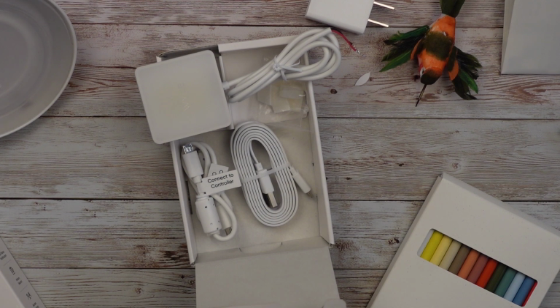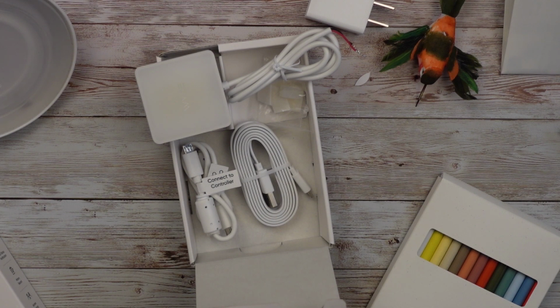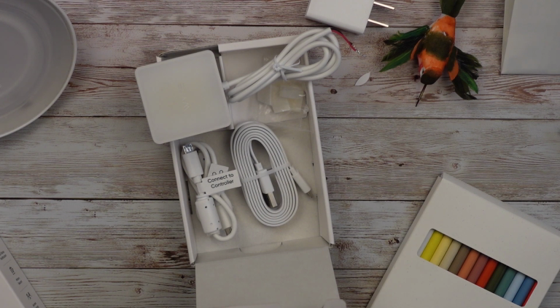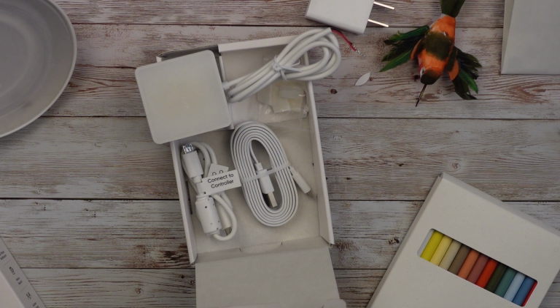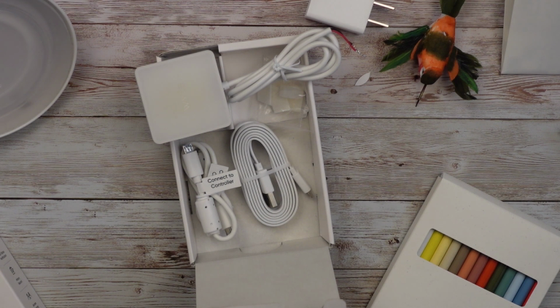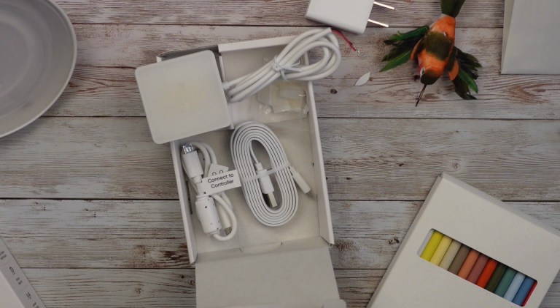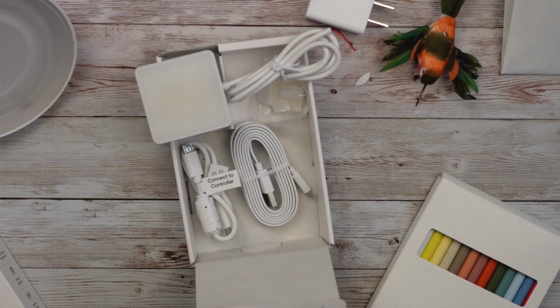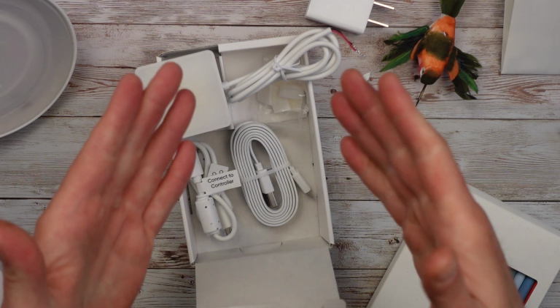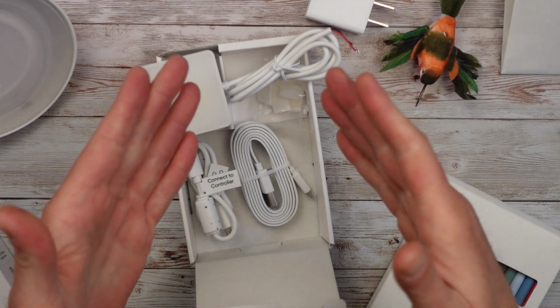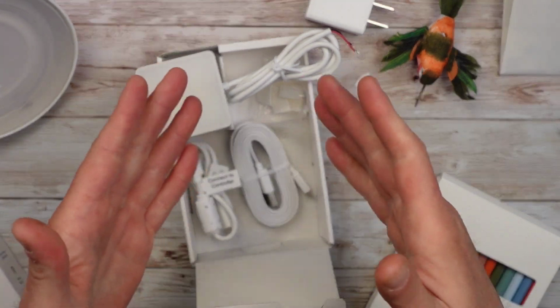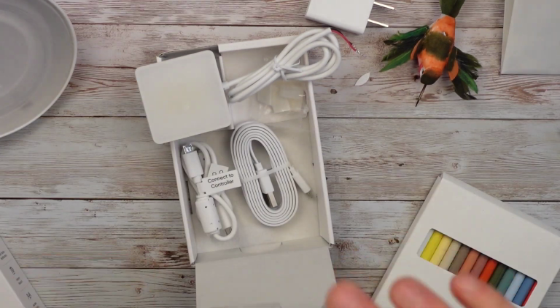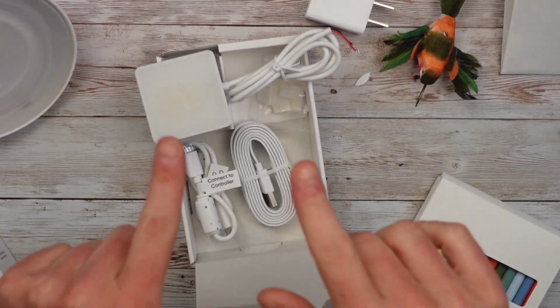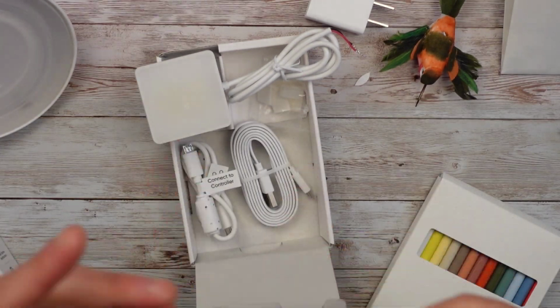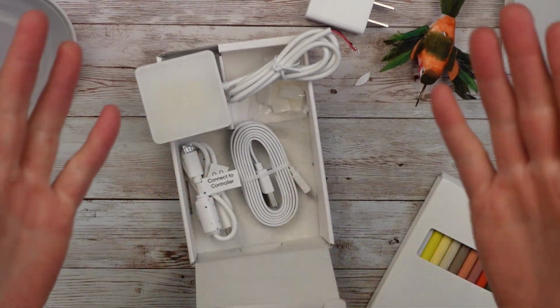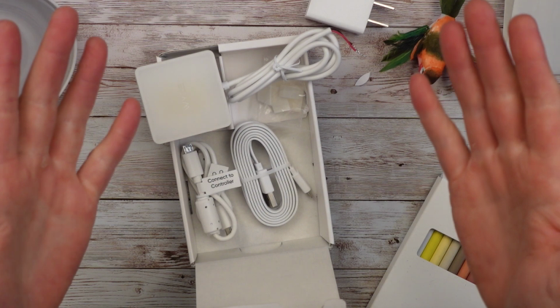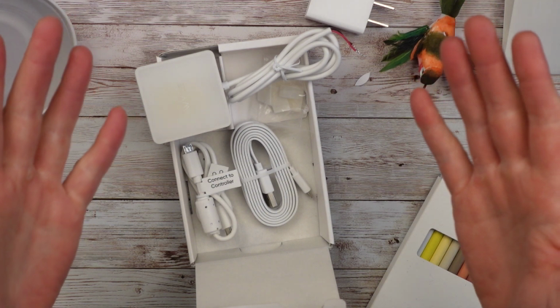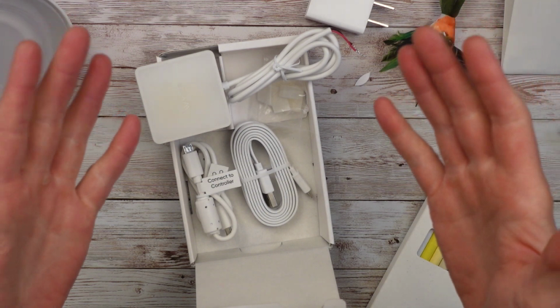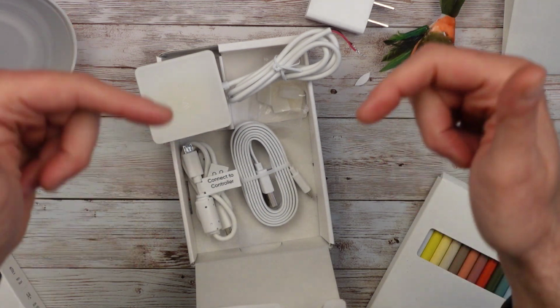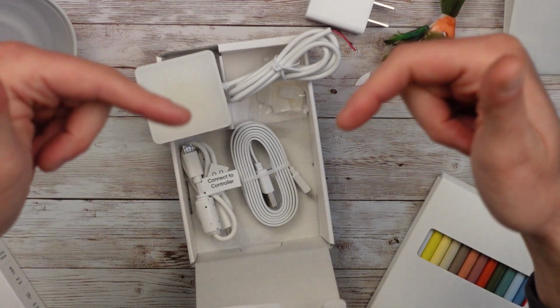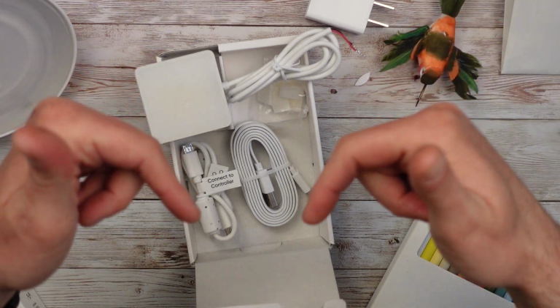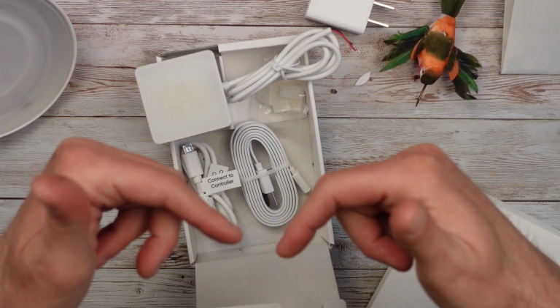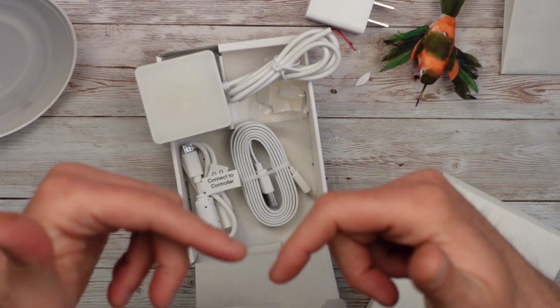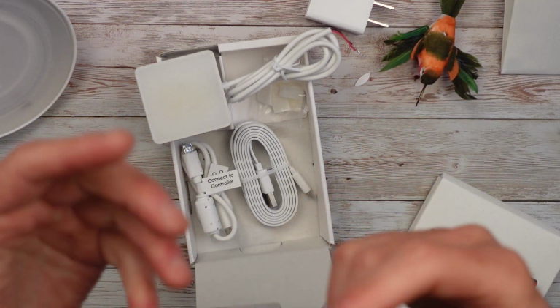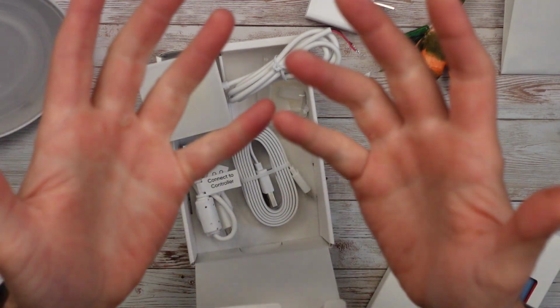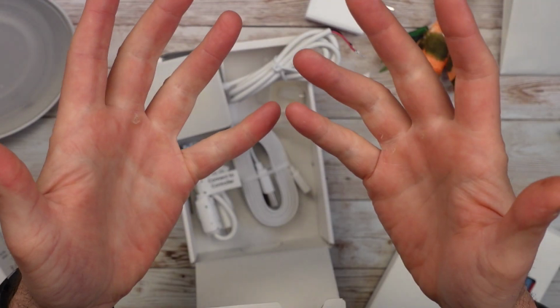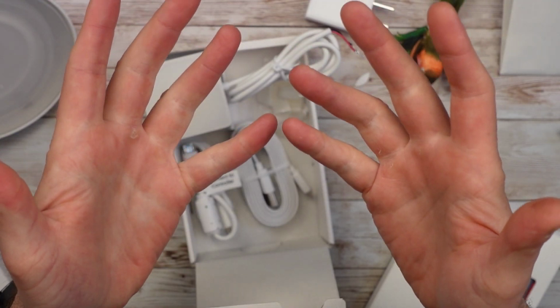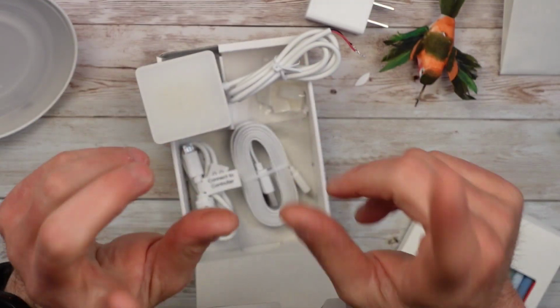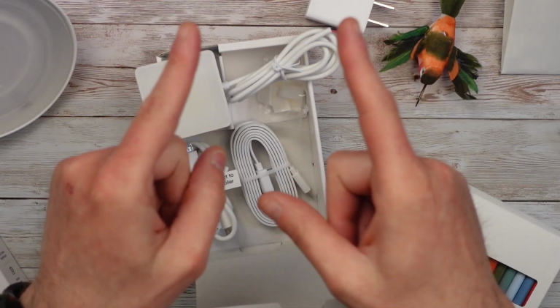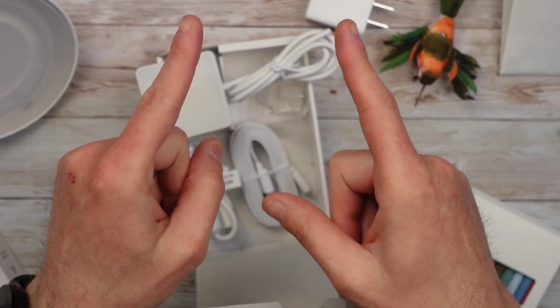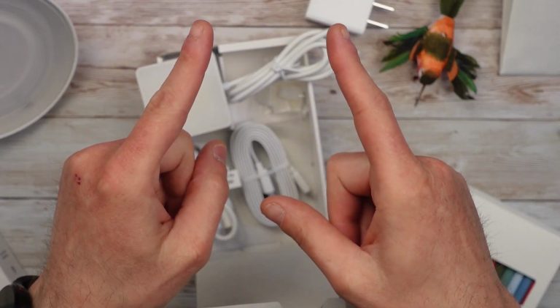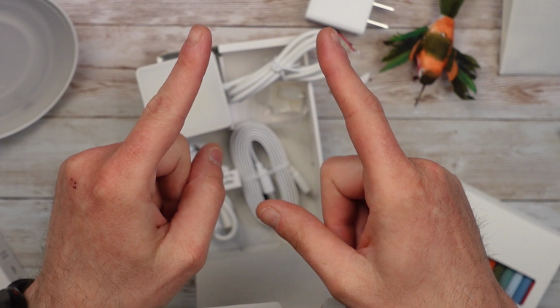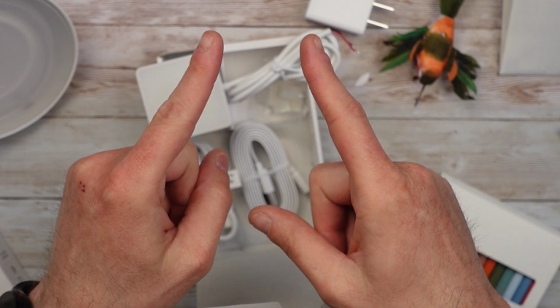This is the Wyze garage door controller — not the V3 combo — working toward getting all my smart home products under one app. Thanks for watching. Catch you next time.